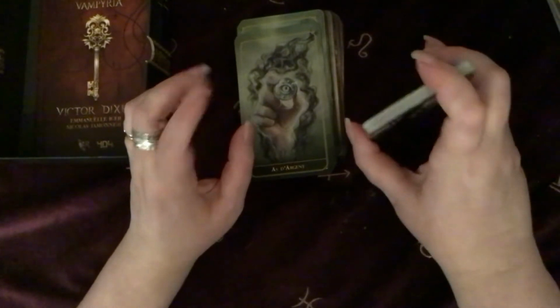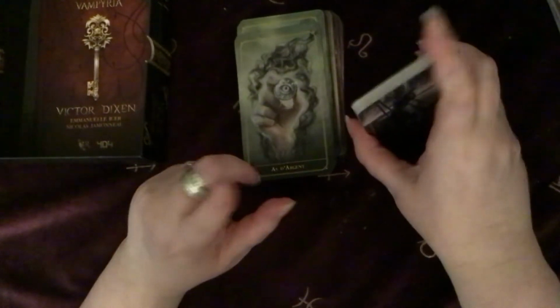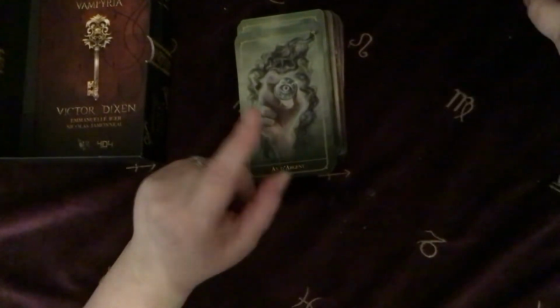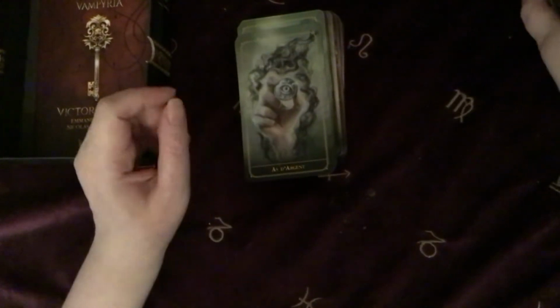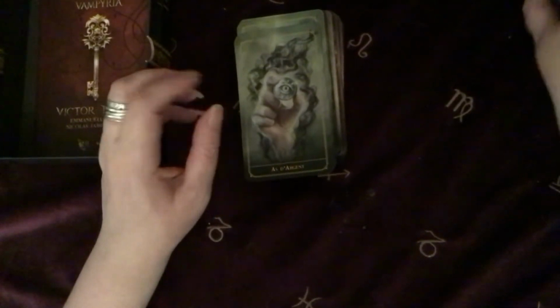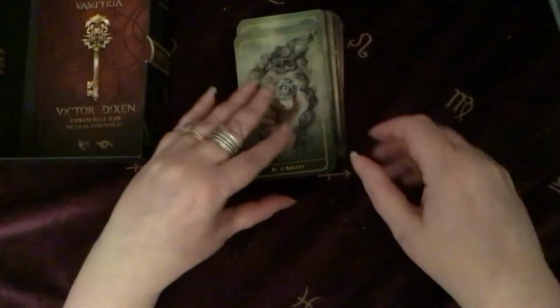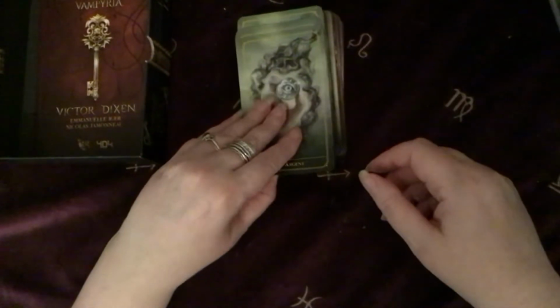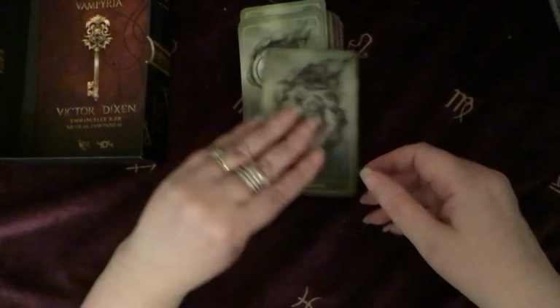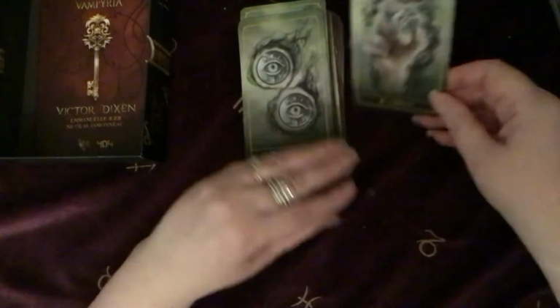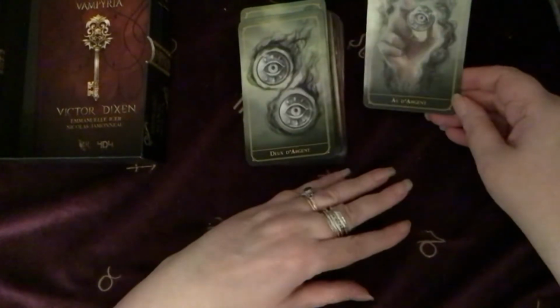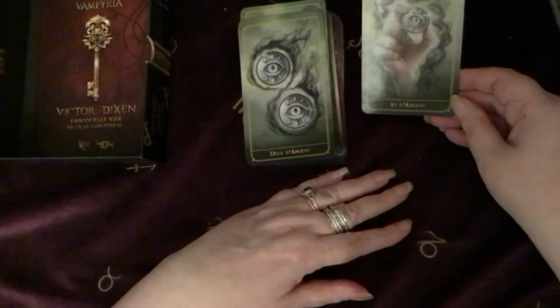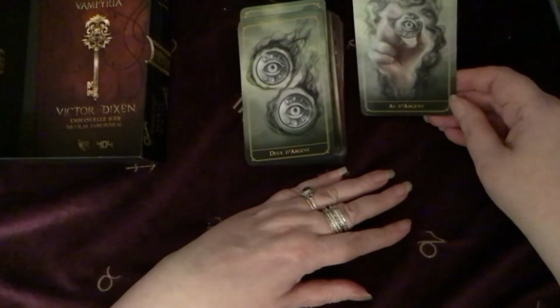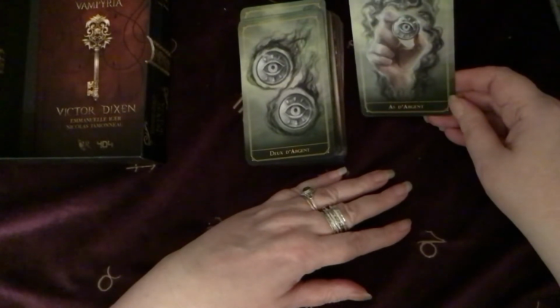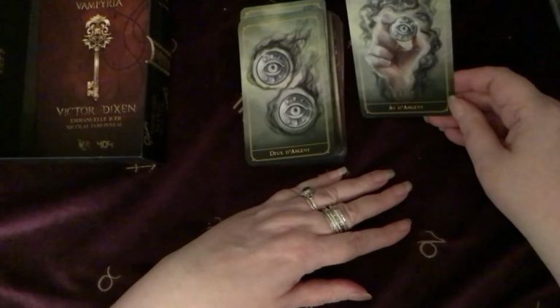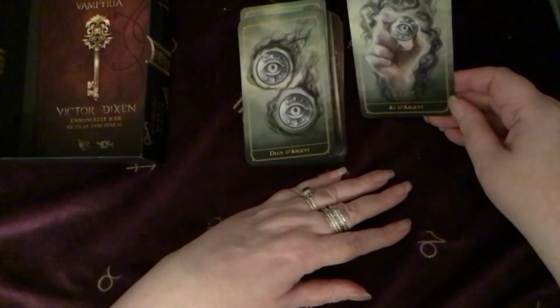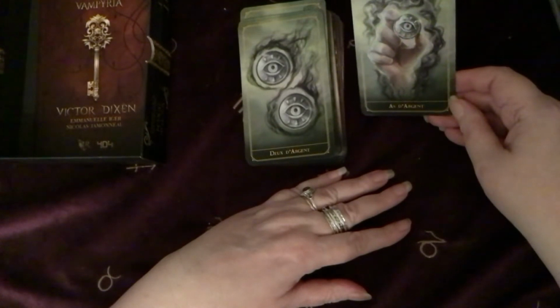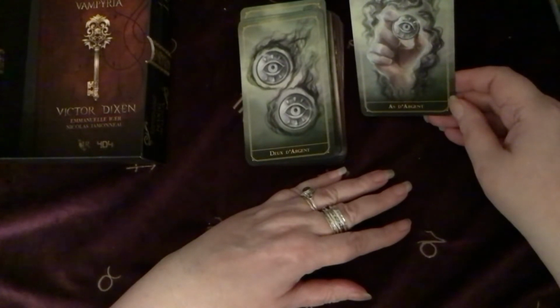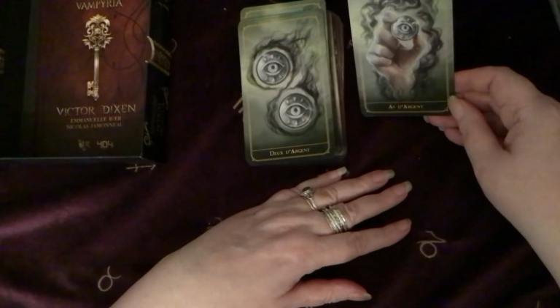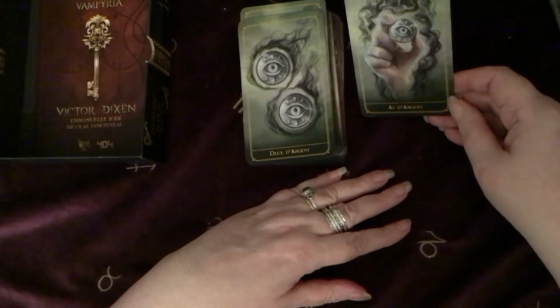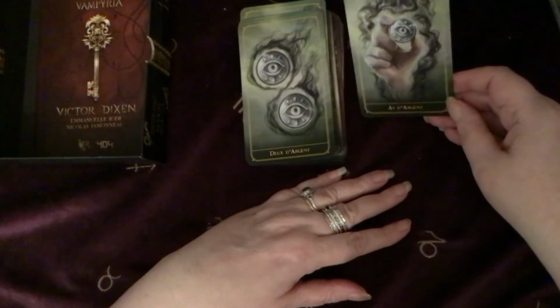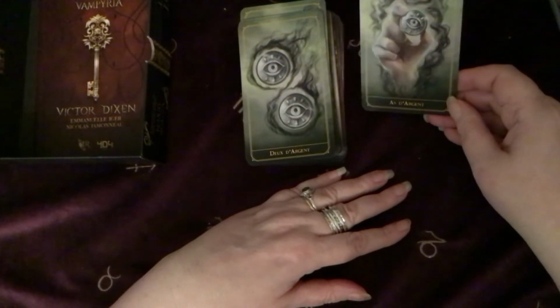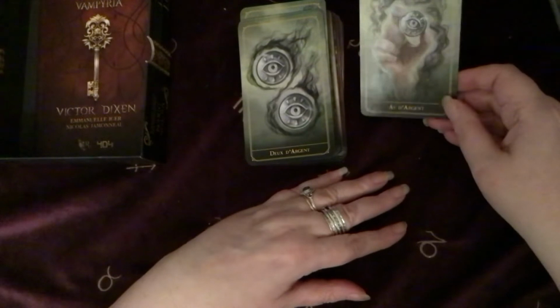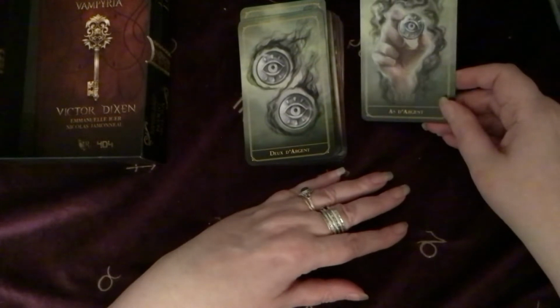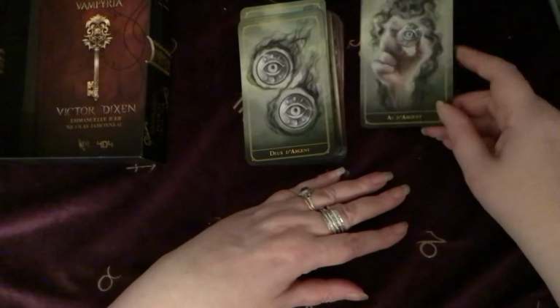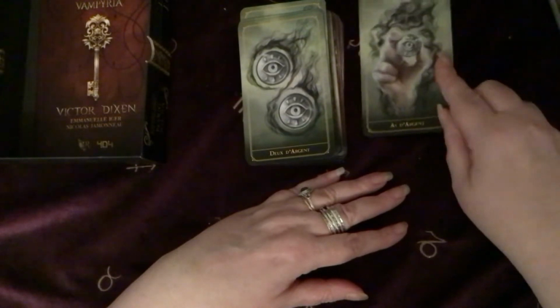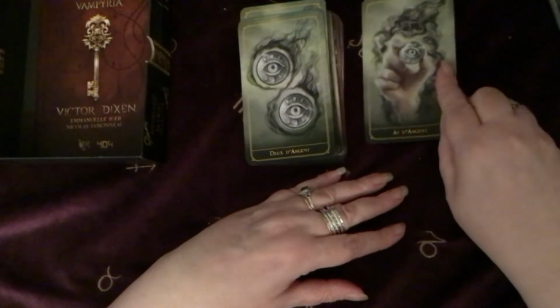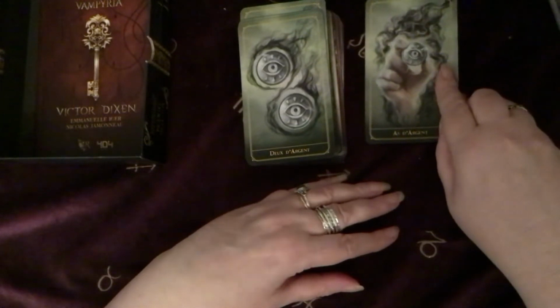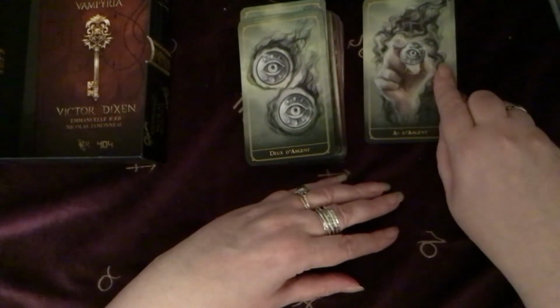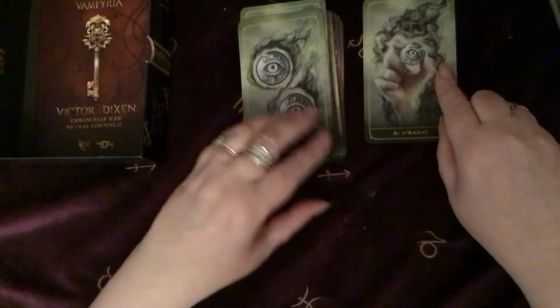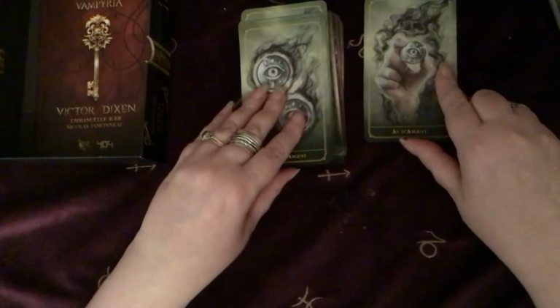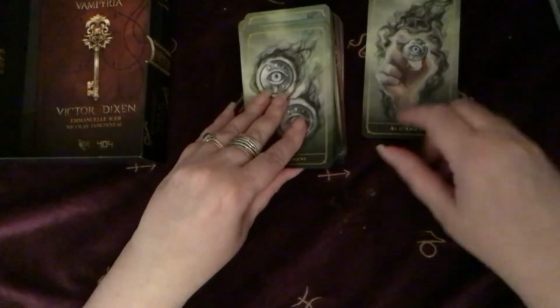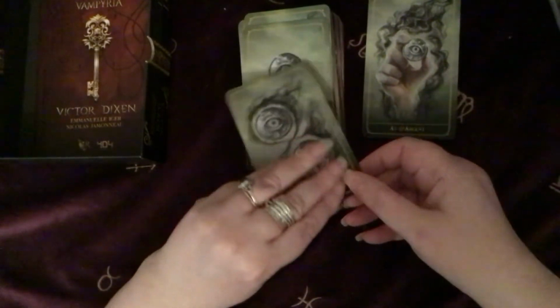There are a few extra cards in this deck — I should have said that before. This suit is Silver, so probably Pentacles, I'm guessing.